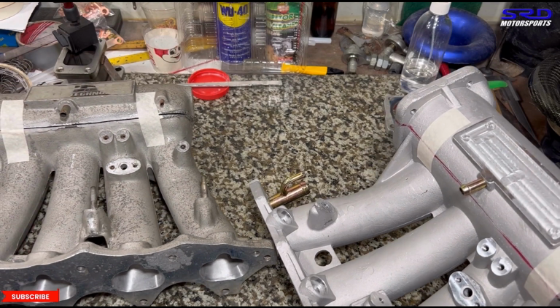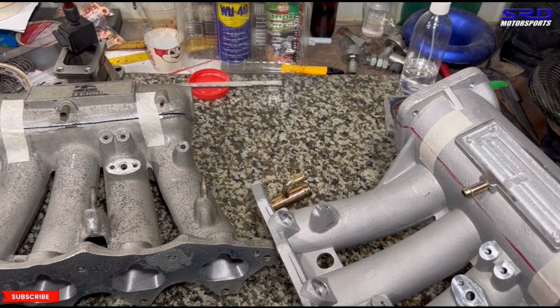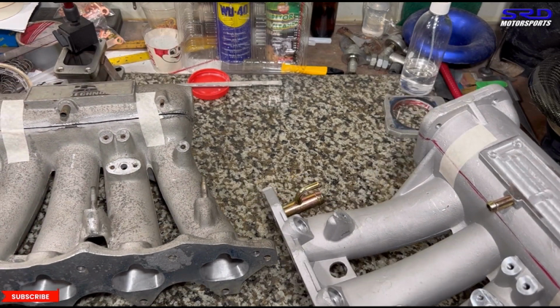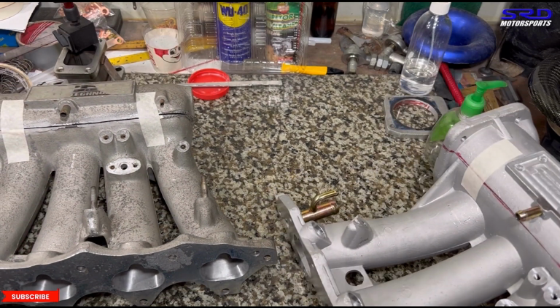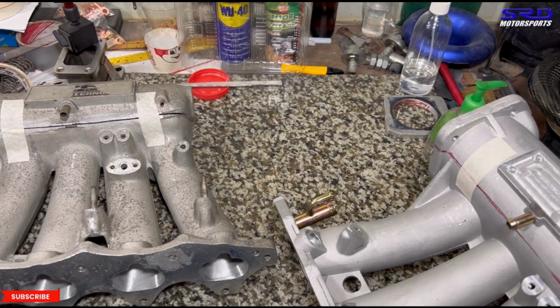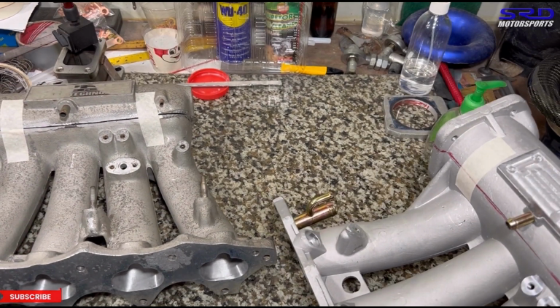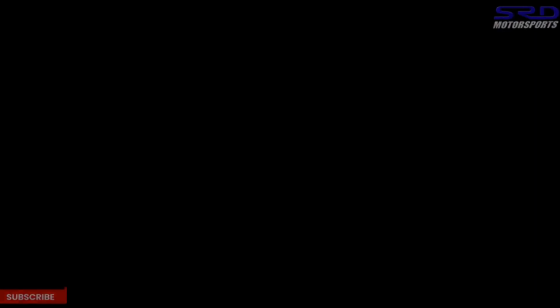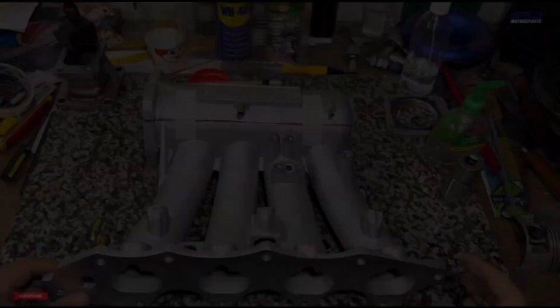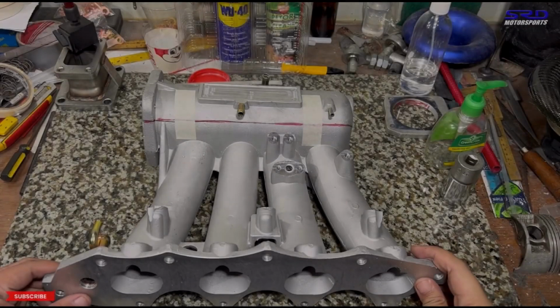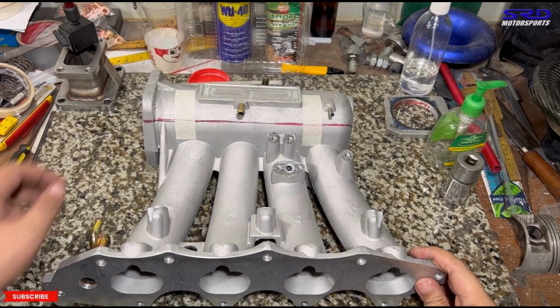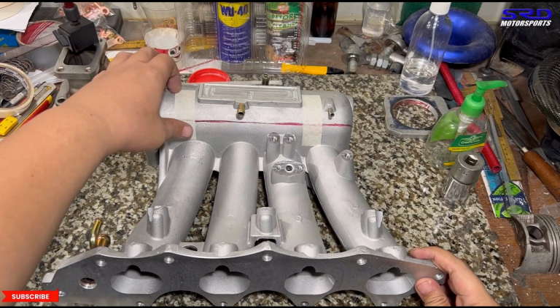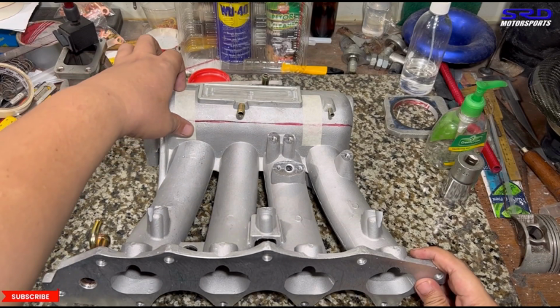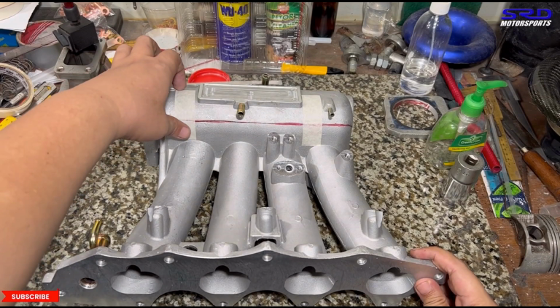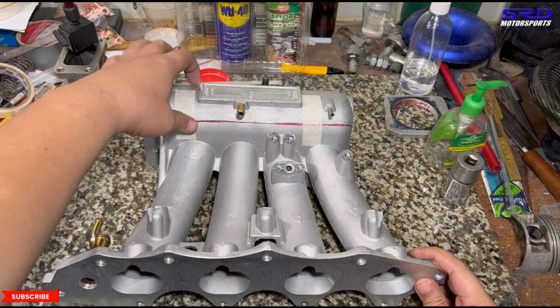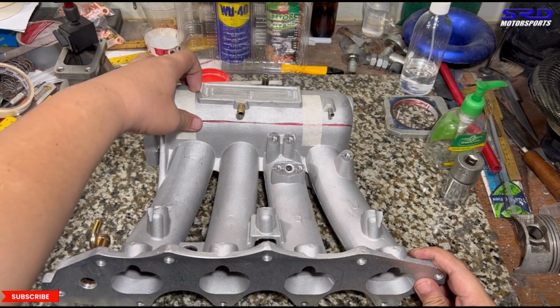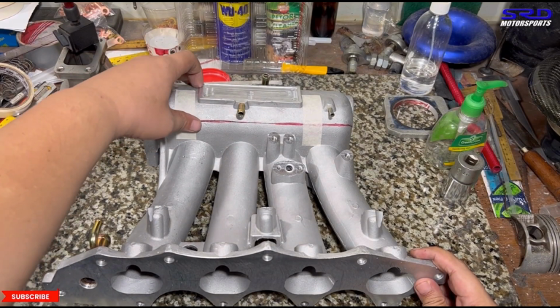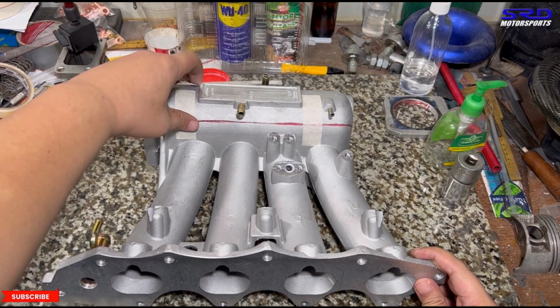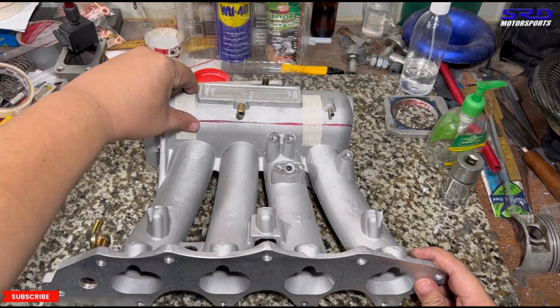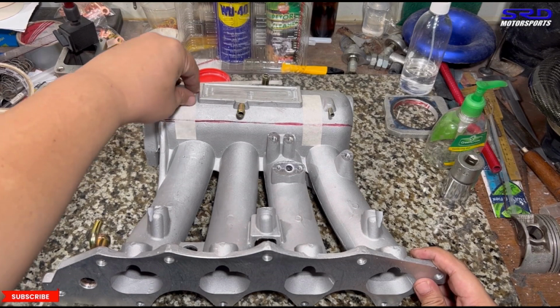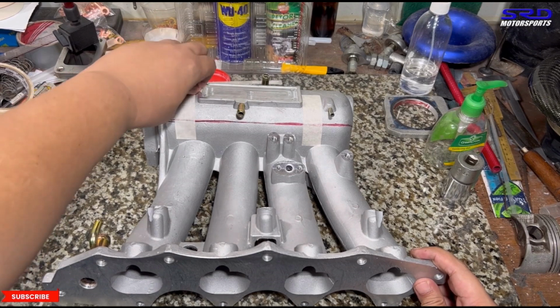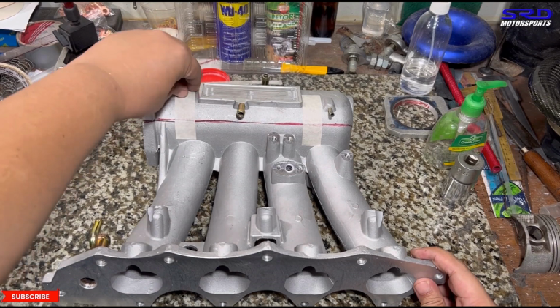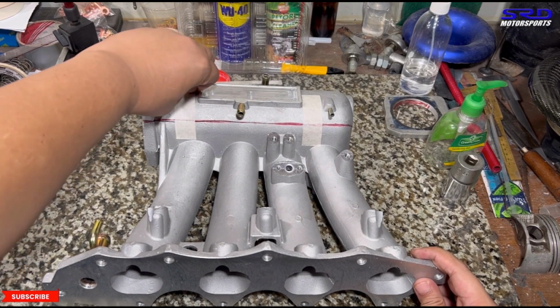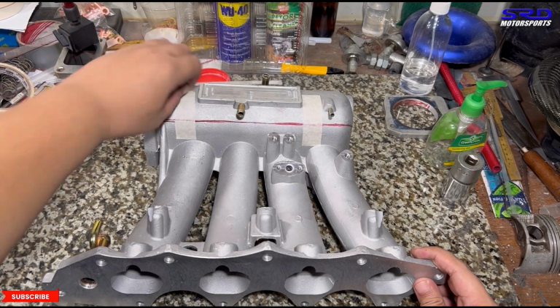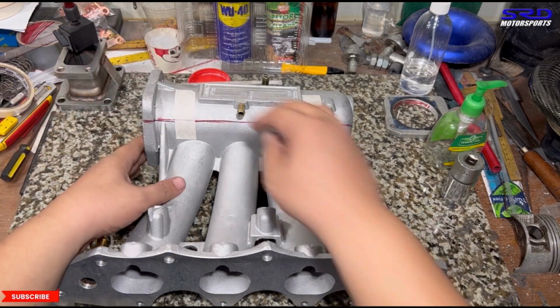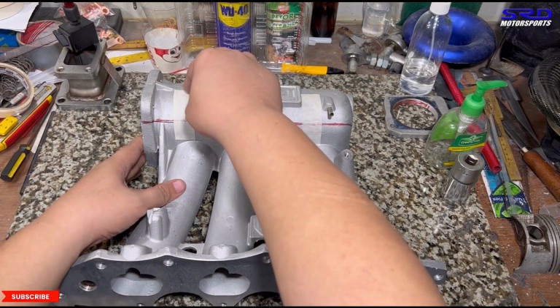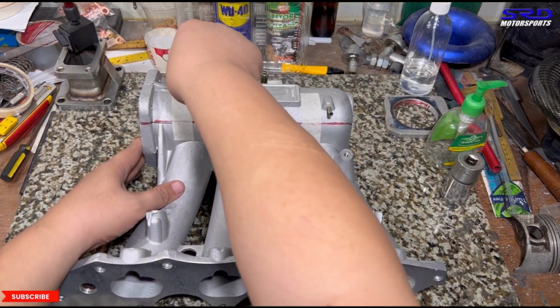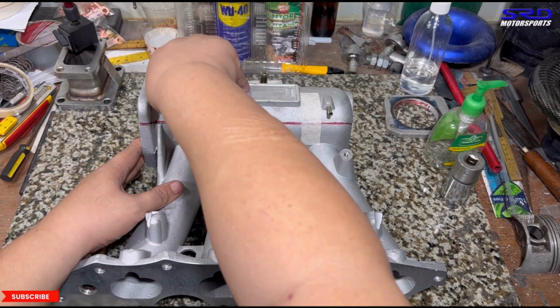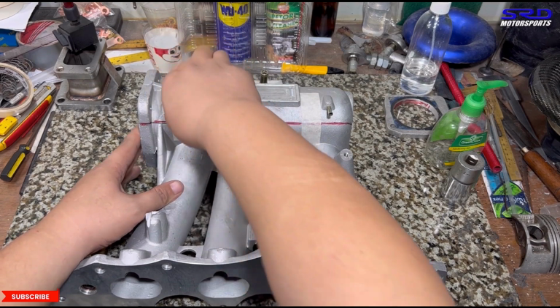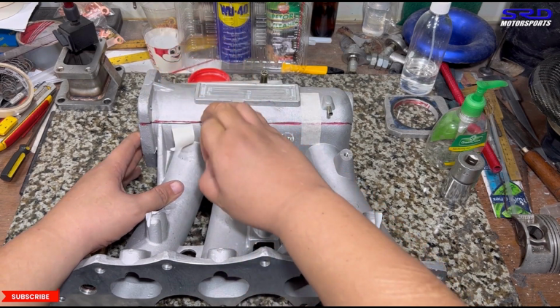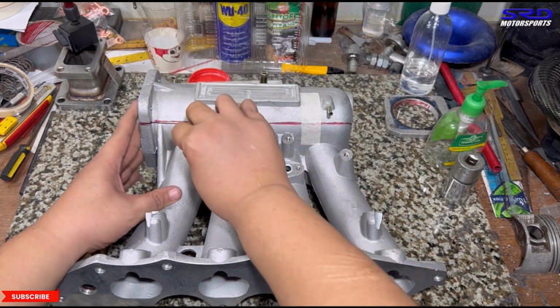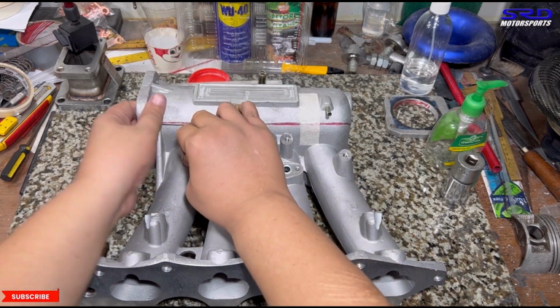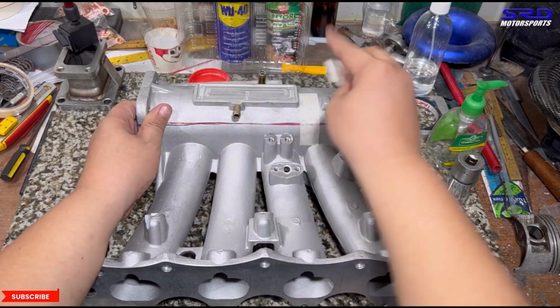Either way, when it gets ported it gets good. We already sawed this off but taped it so we can show you guys both intake manifolds. We'll remove the masking tape and show you how the insides look.